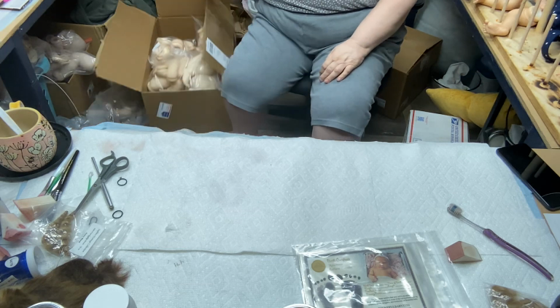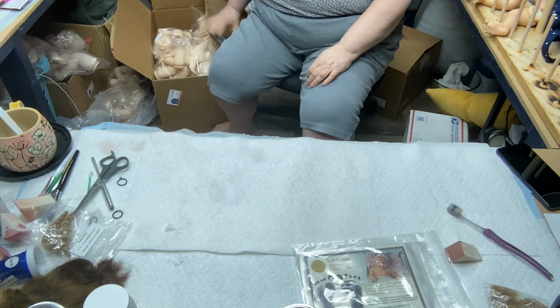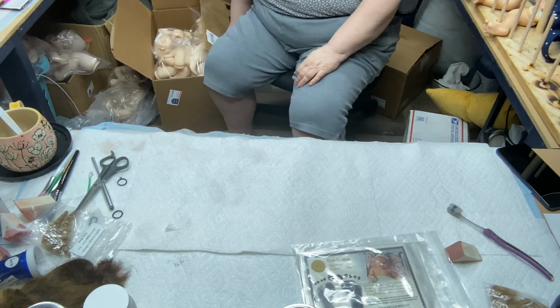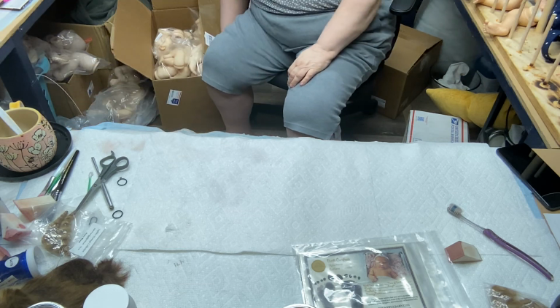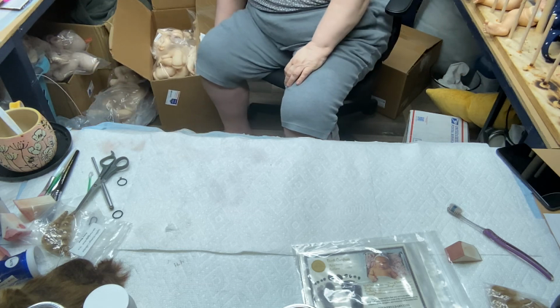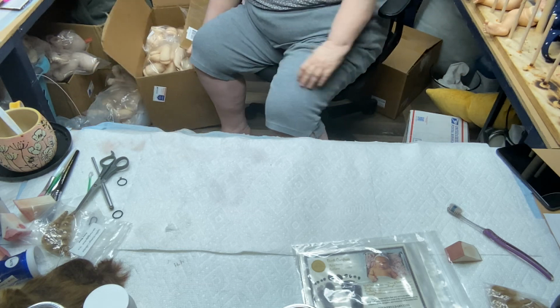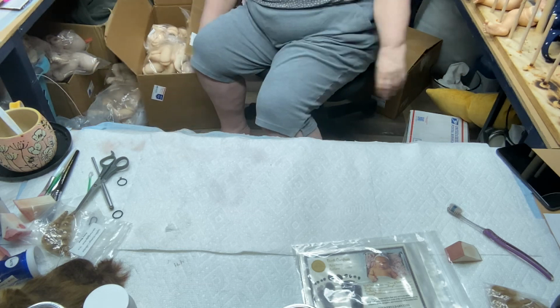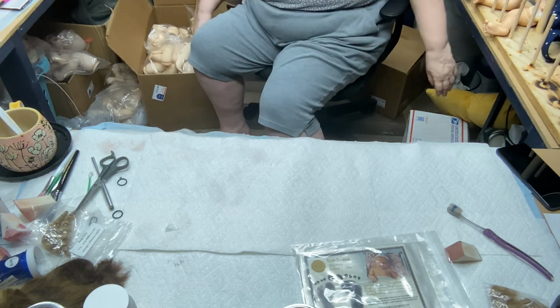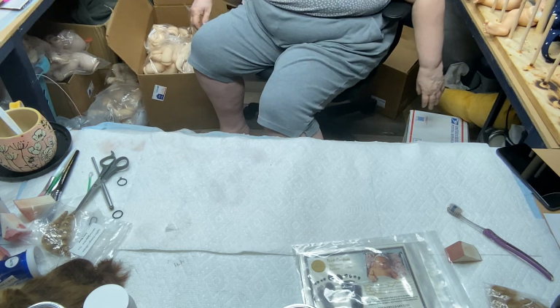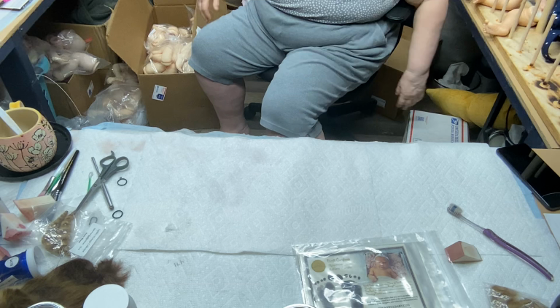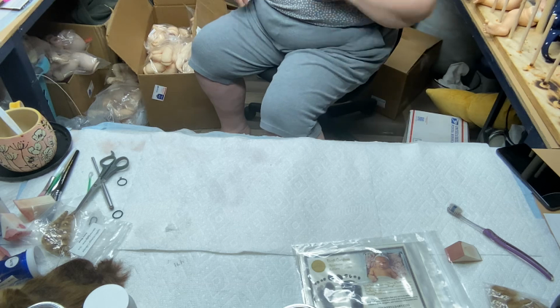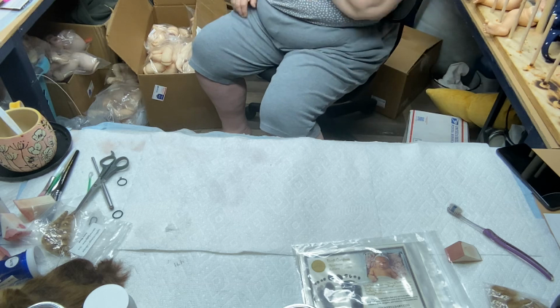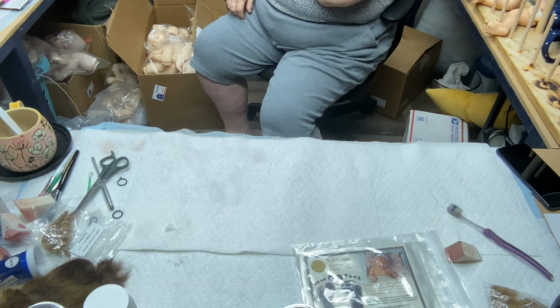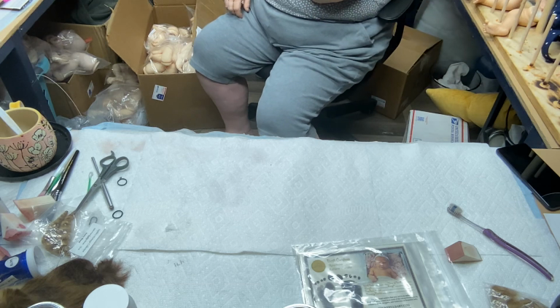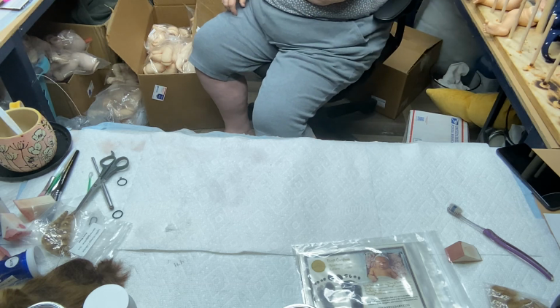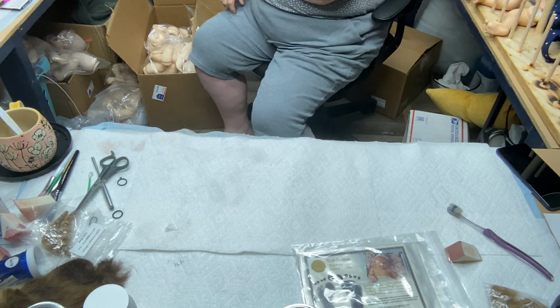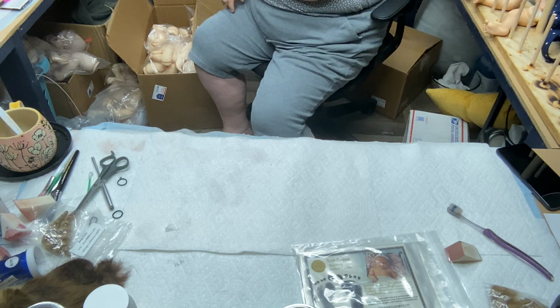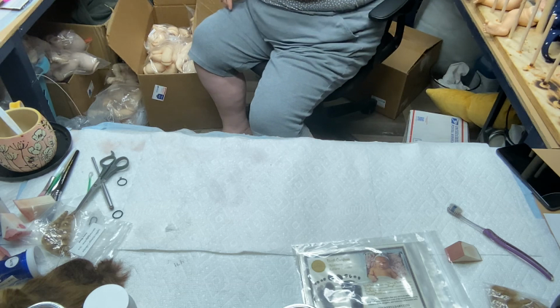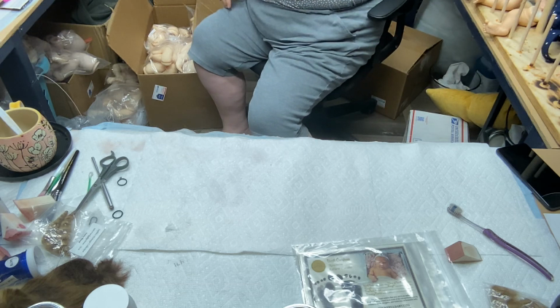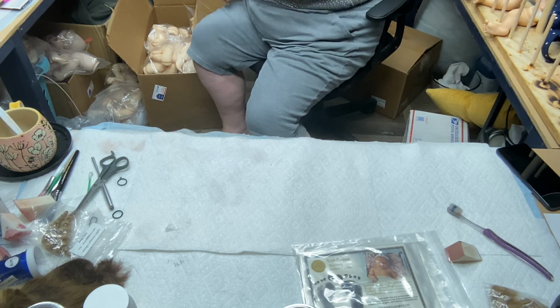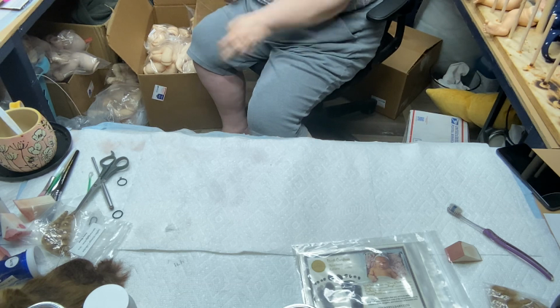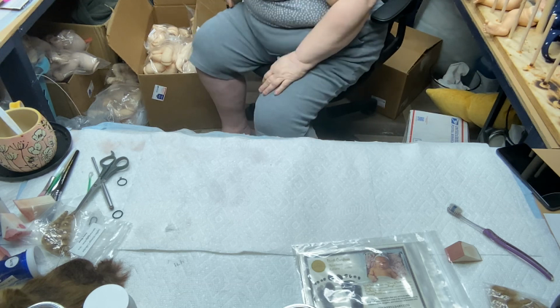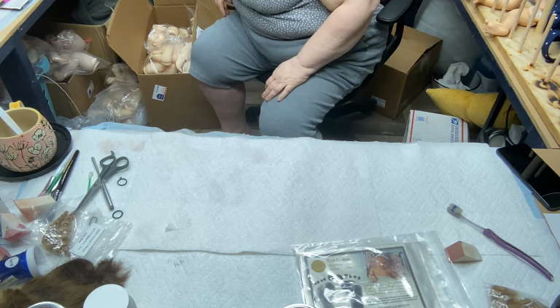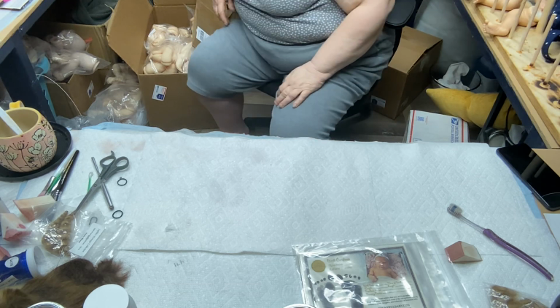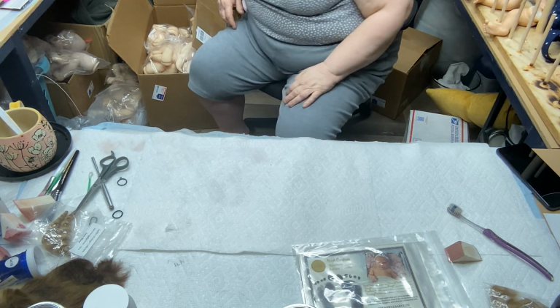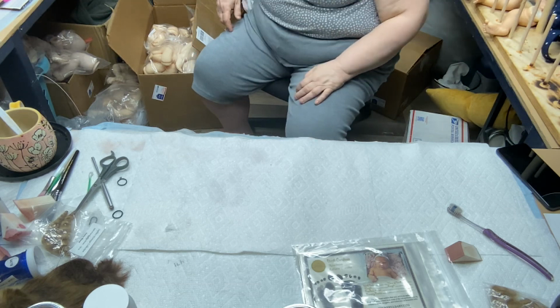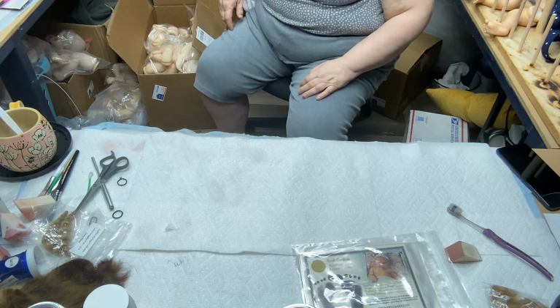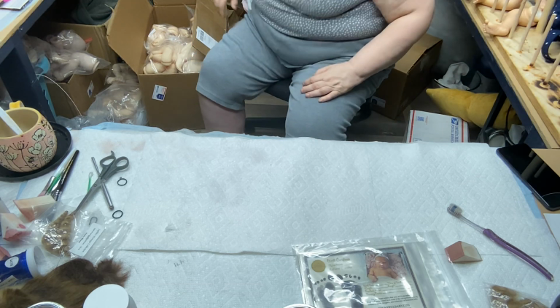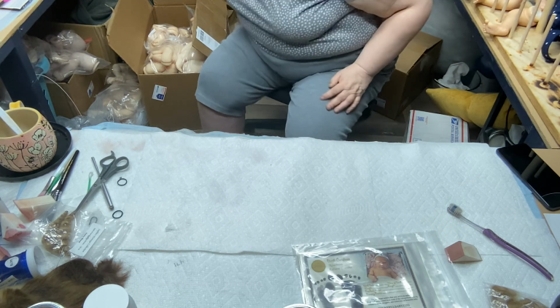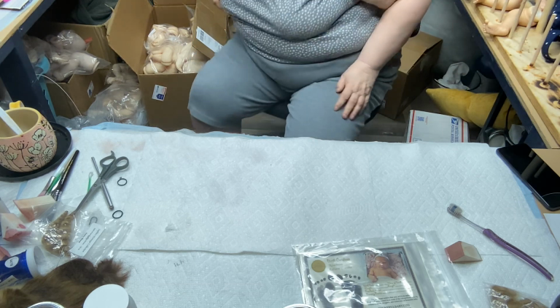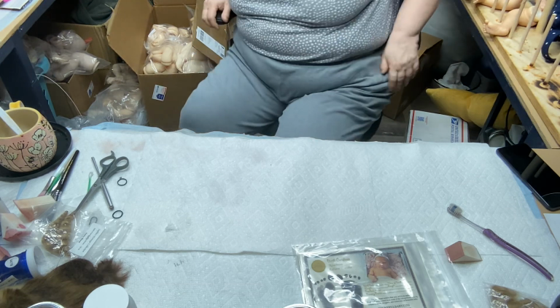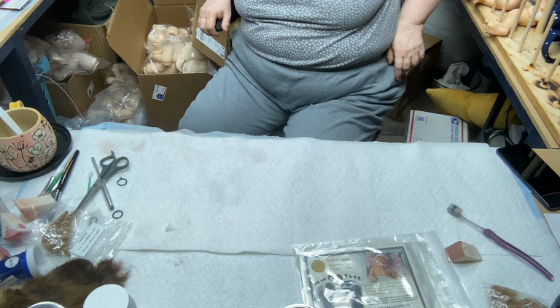I haven't even been working on dolls very fast because I've been doing videos, and when I do videos I go a lot slower than I normally go.